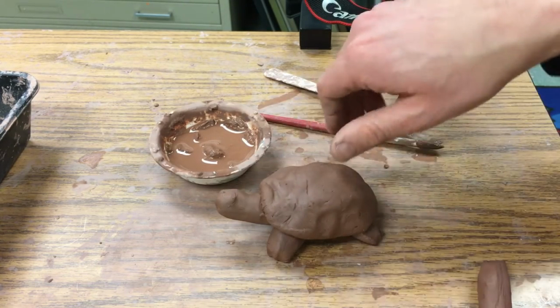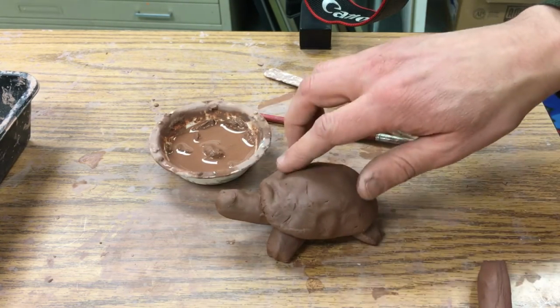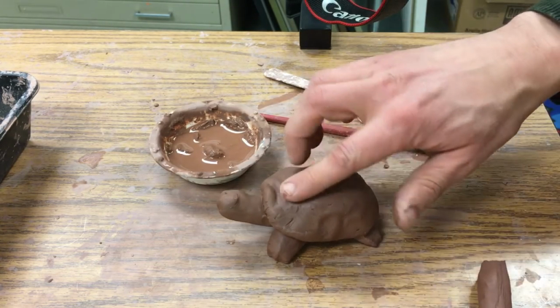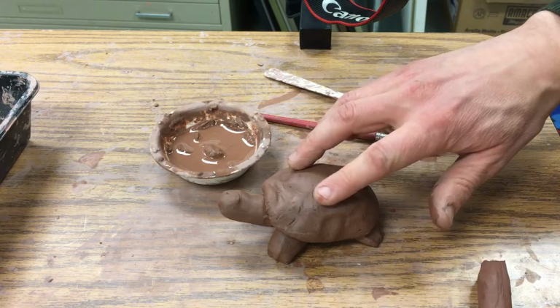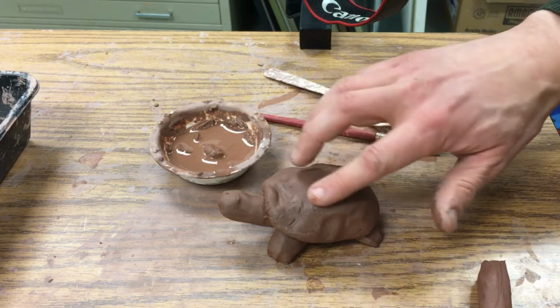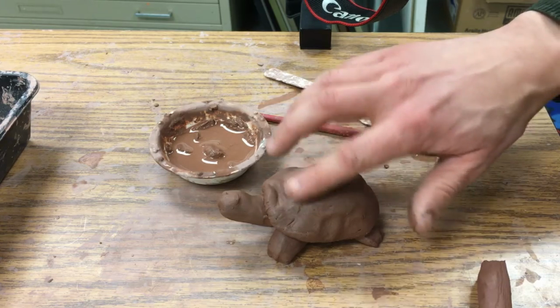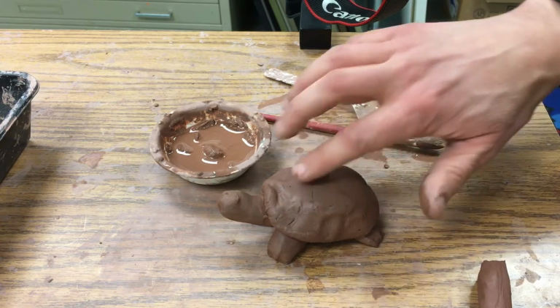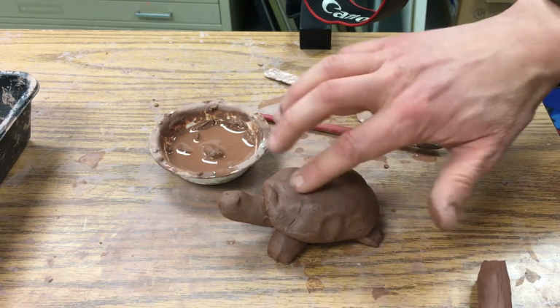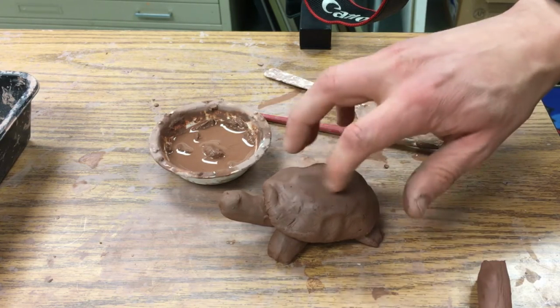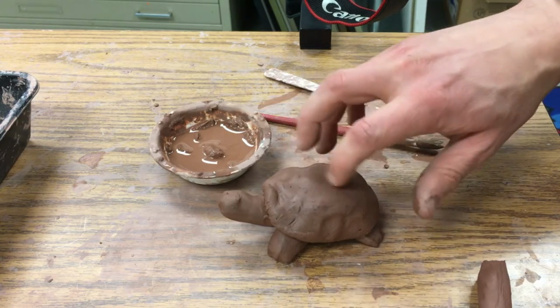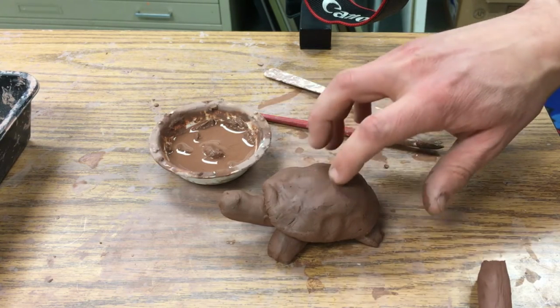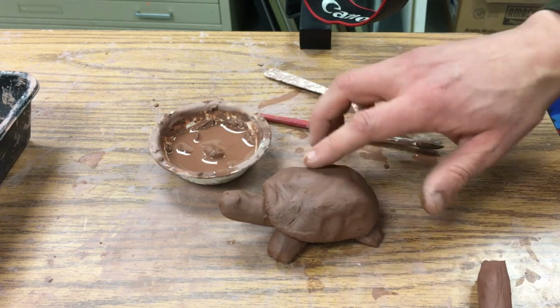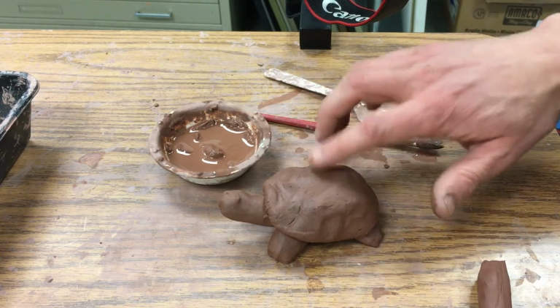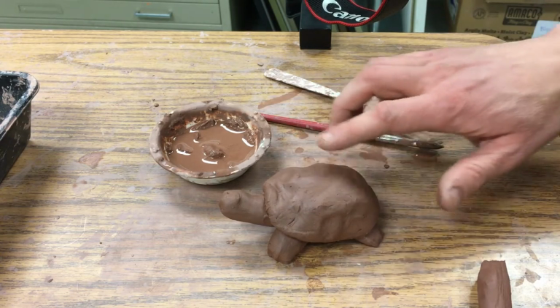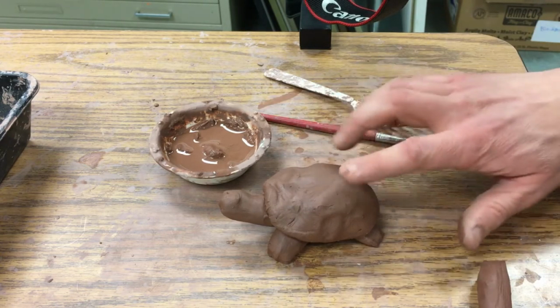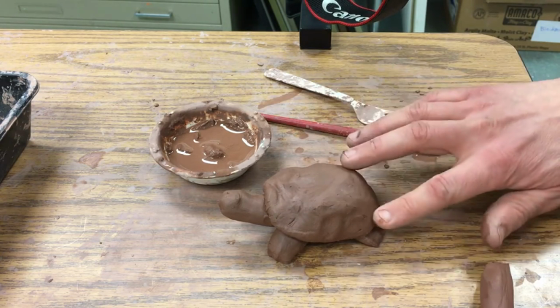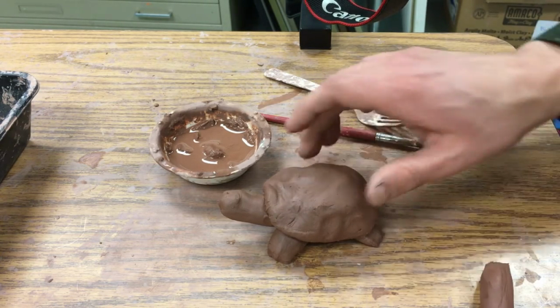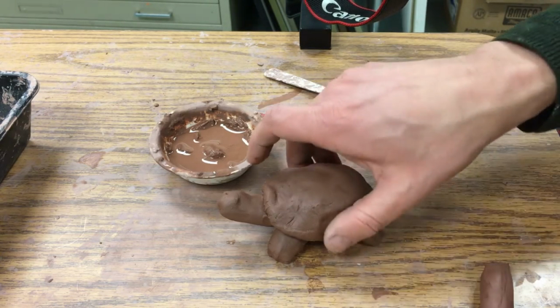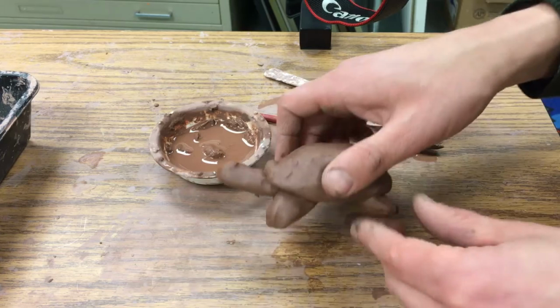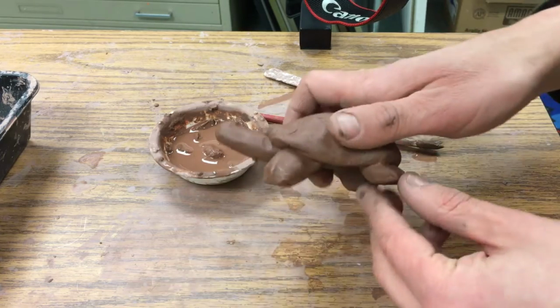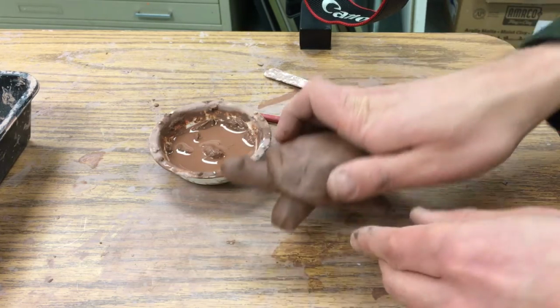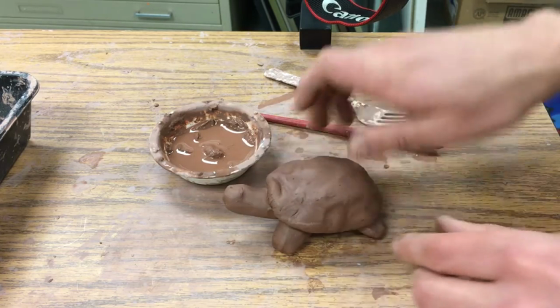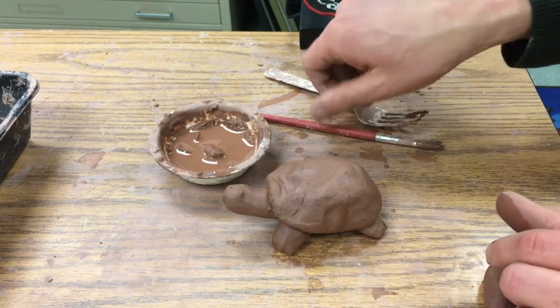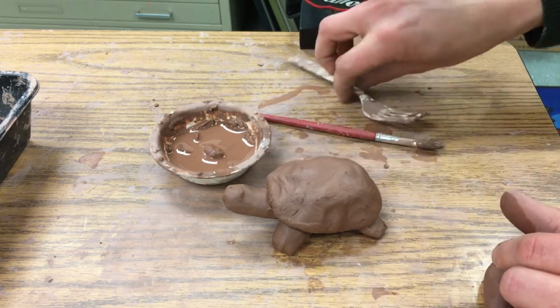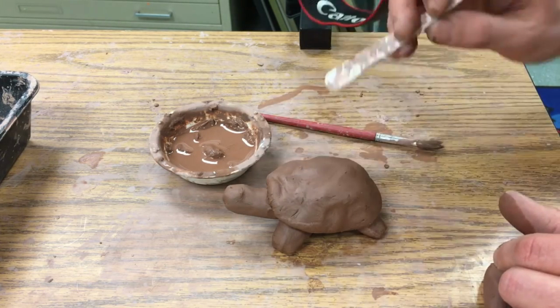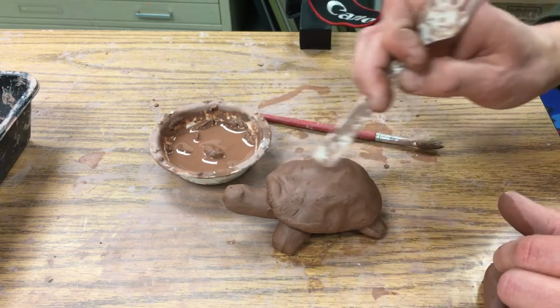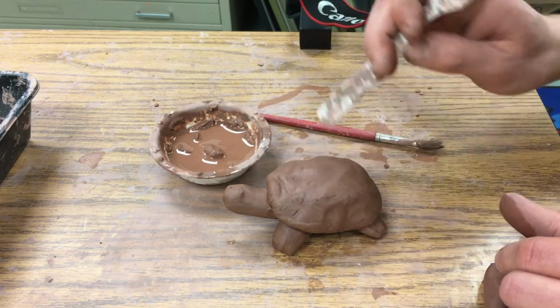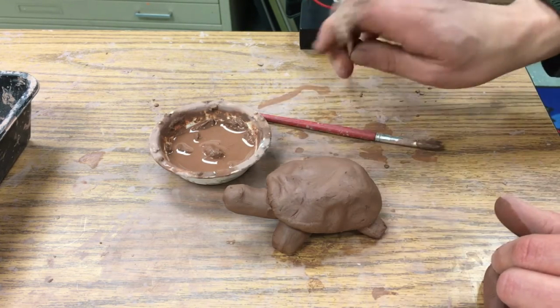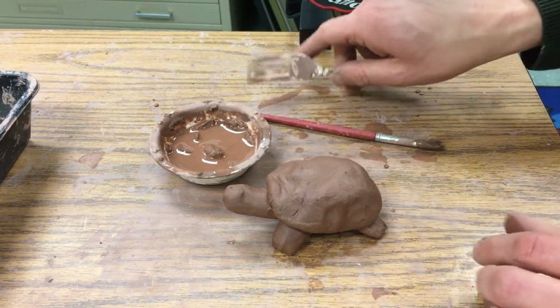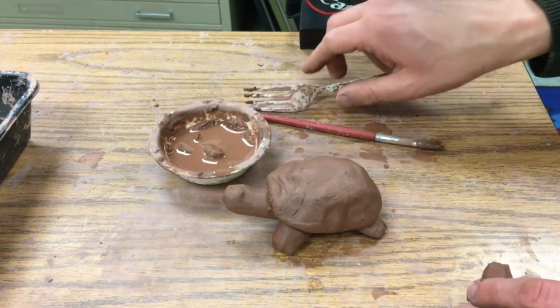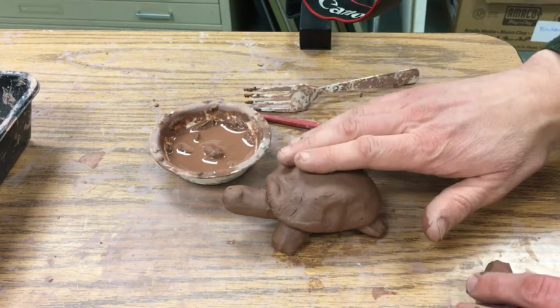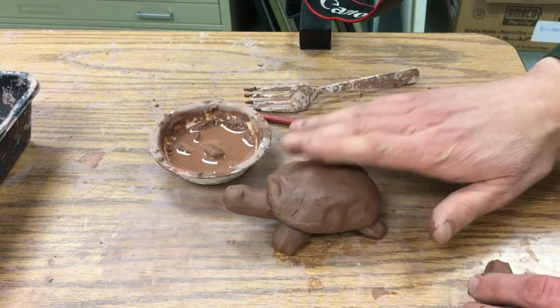And then you have your little turtle. He's still kind of wet, so we're going to leave him for one more day and come back and carve in details into the shell.